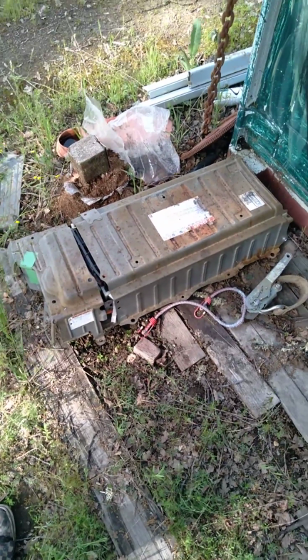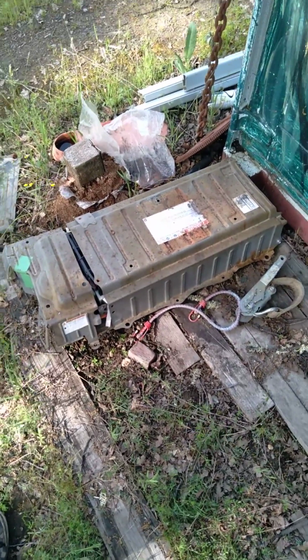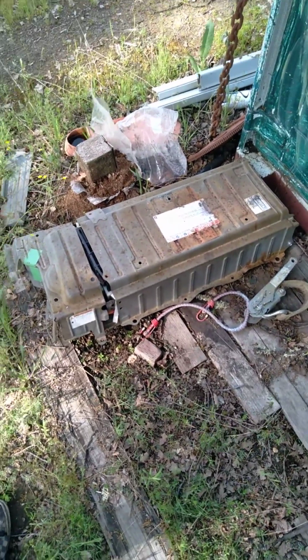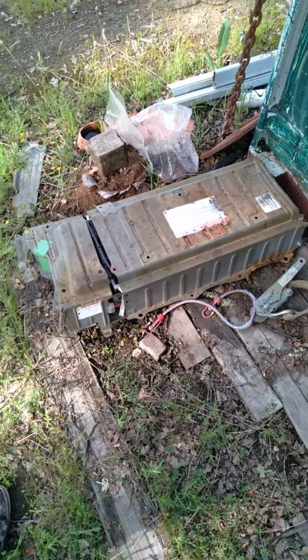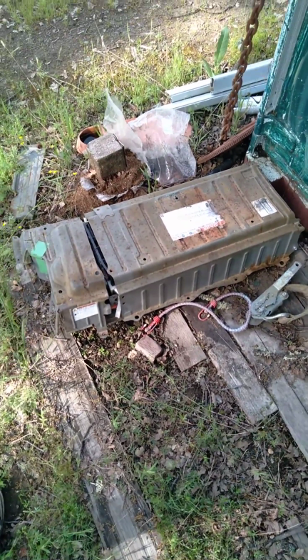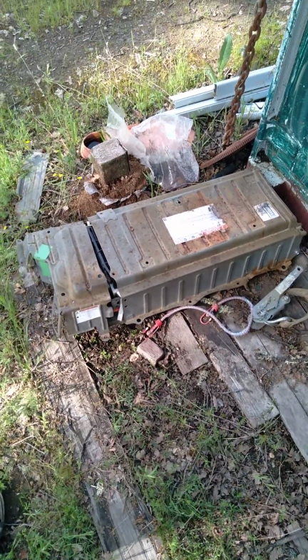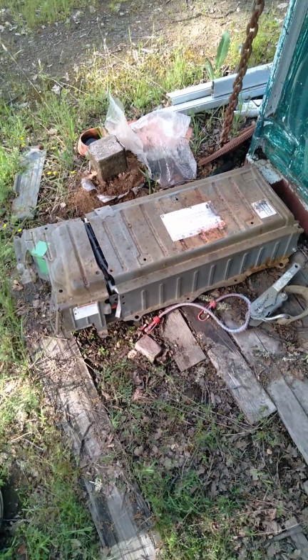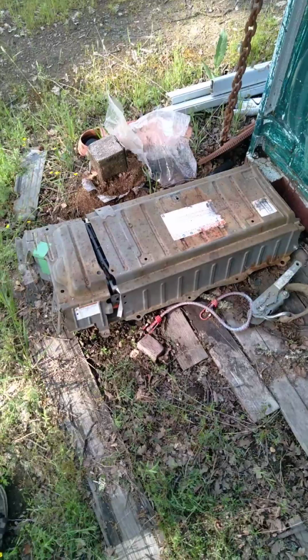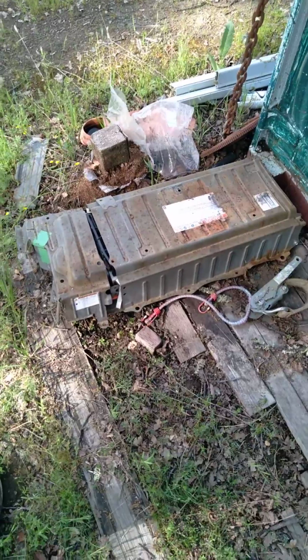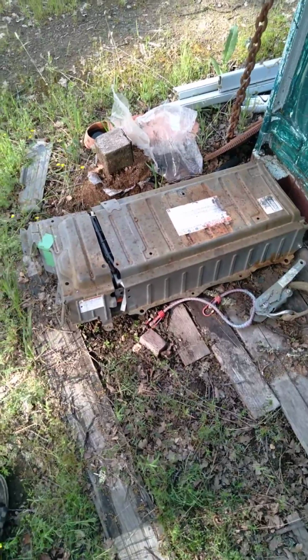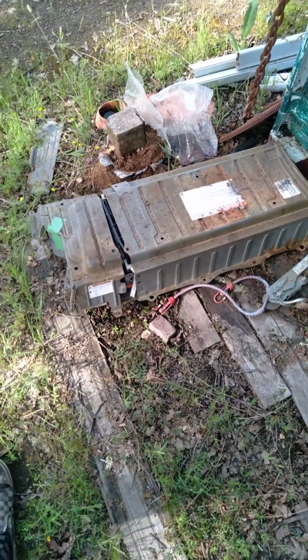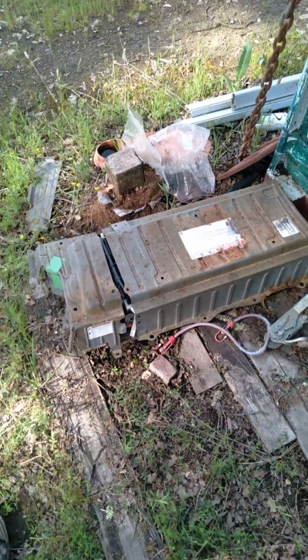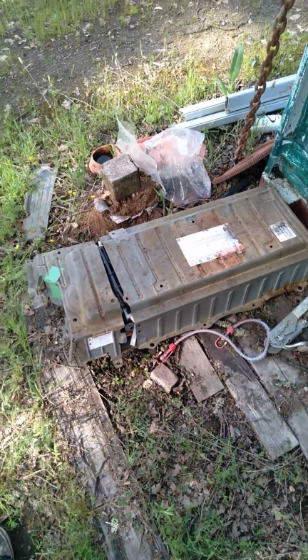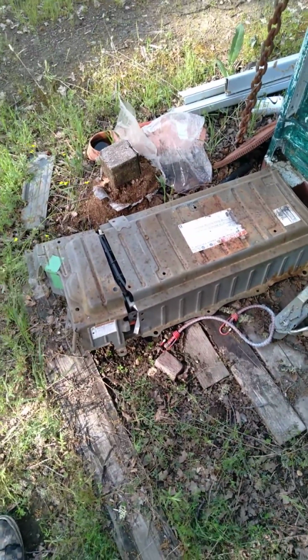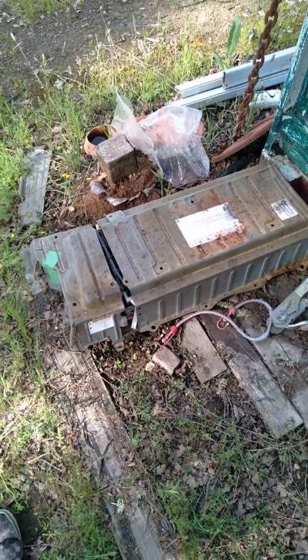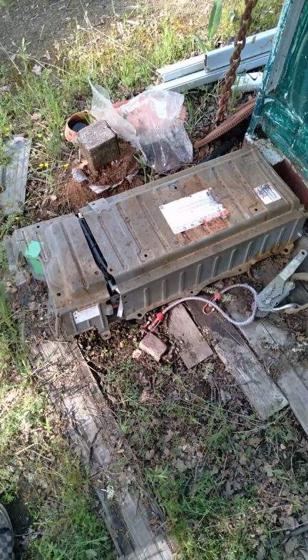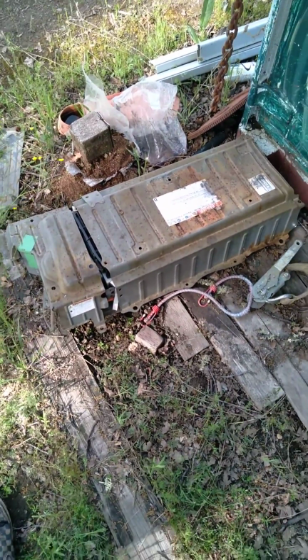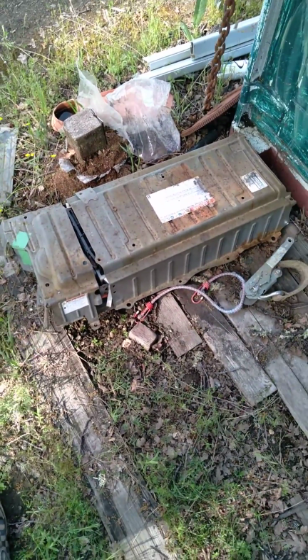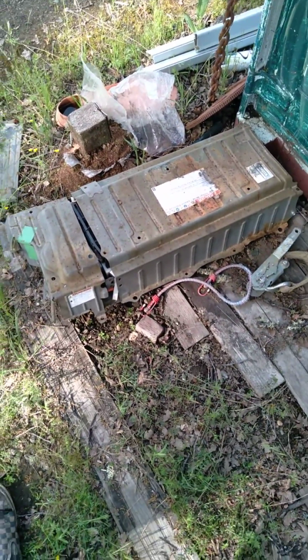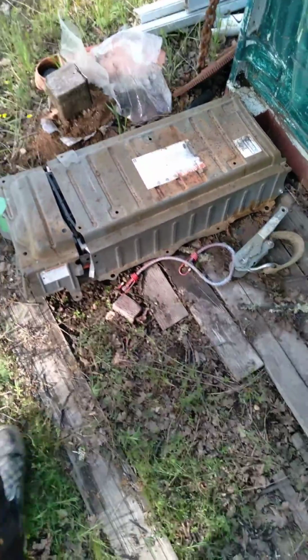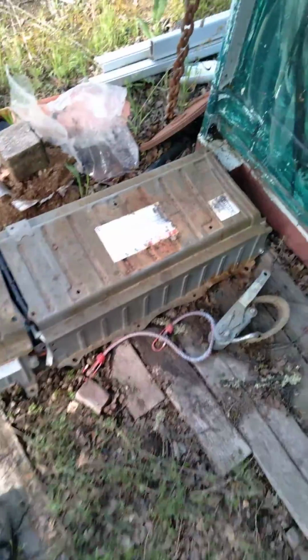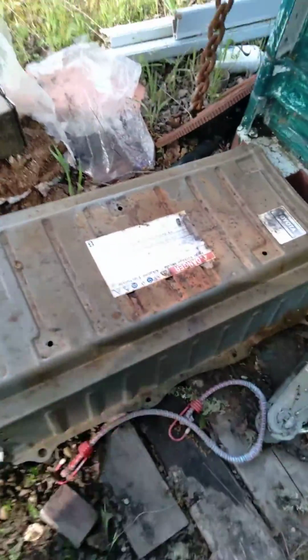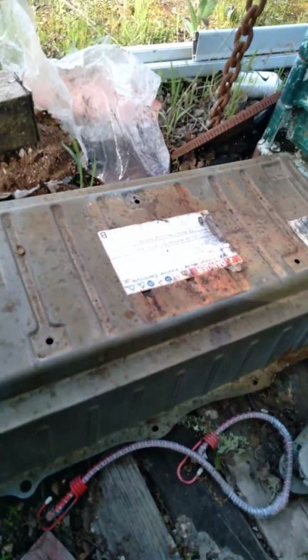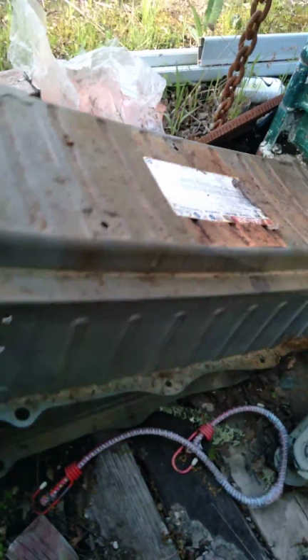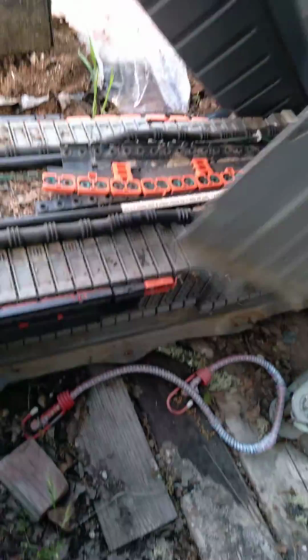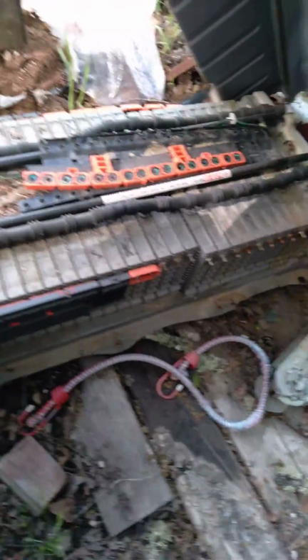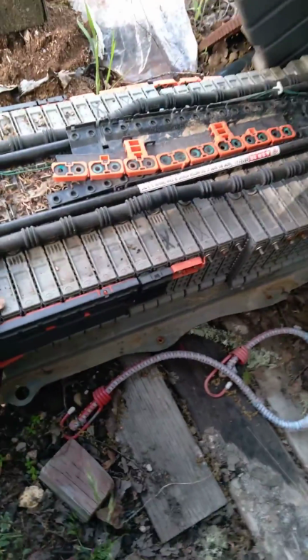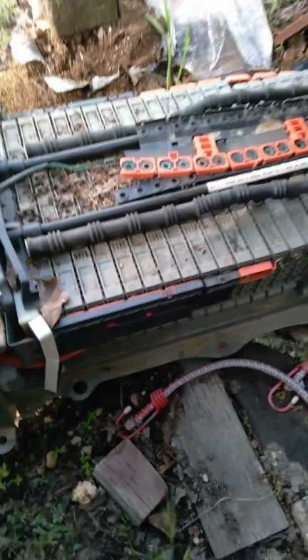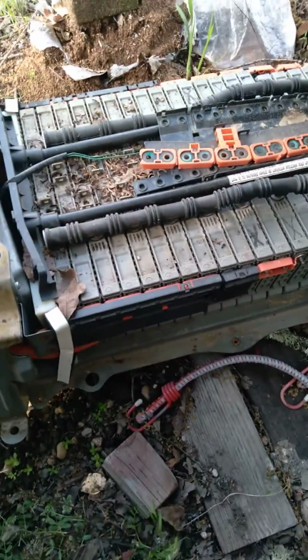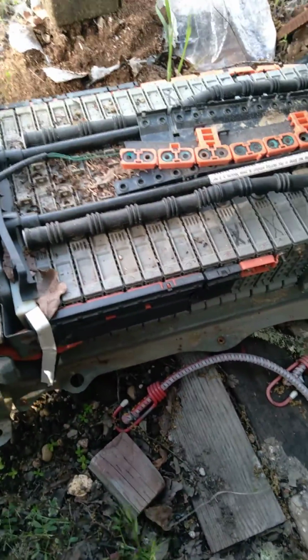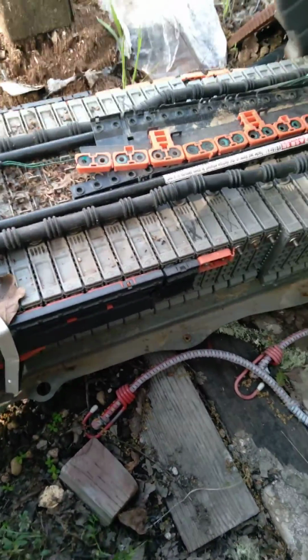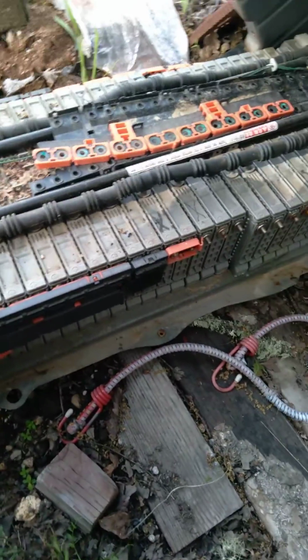Alright, woodpeckers are helping me with some music, and the quail too. This is a Prius battery — Gen 2 Prius. There's a little mouse nest in it, made a little fun thing of it.